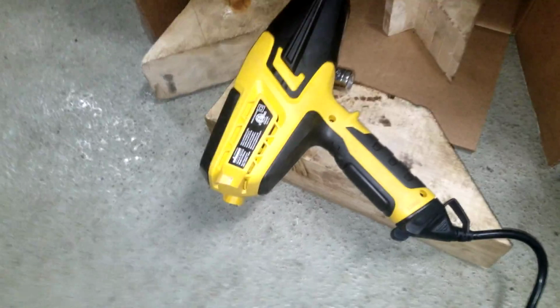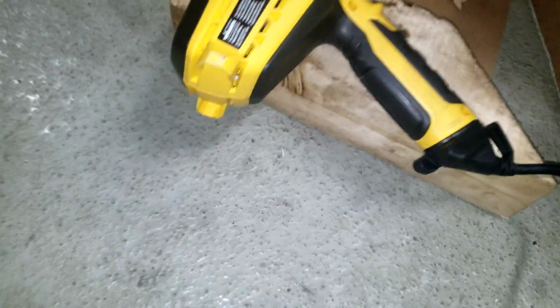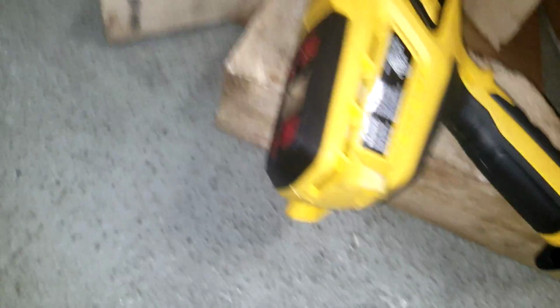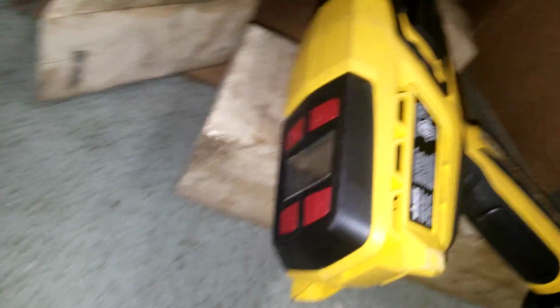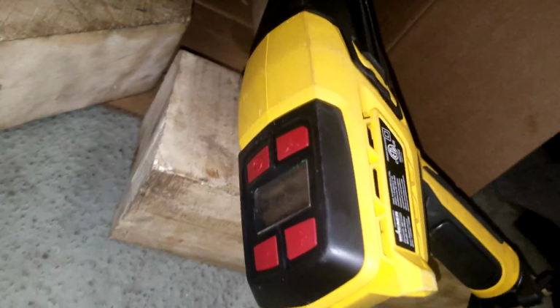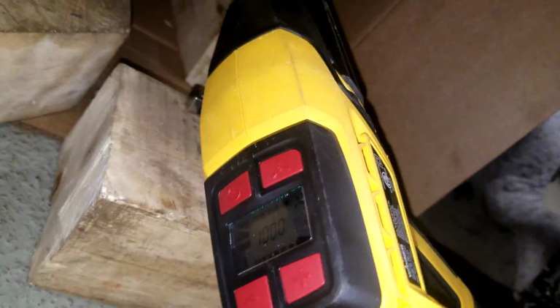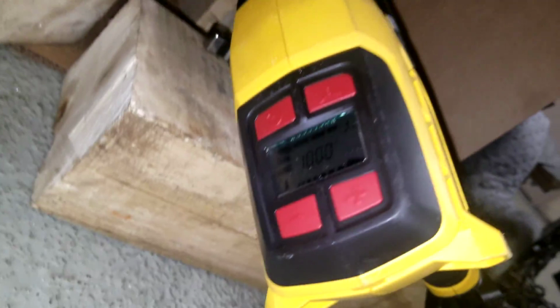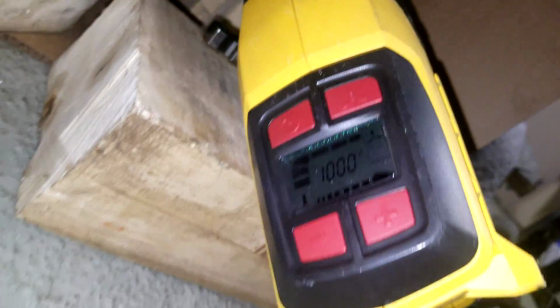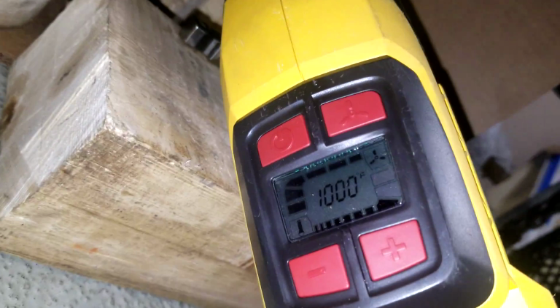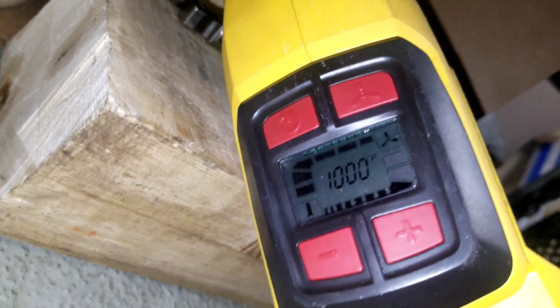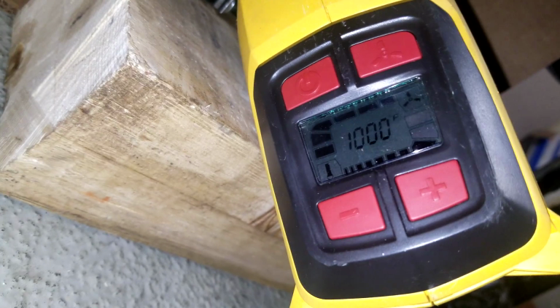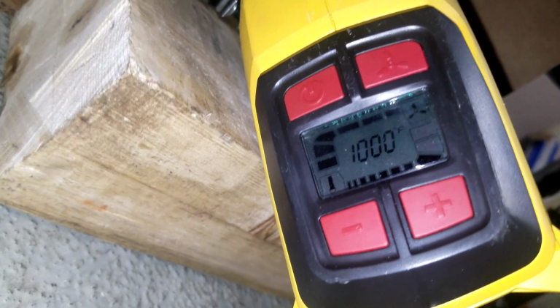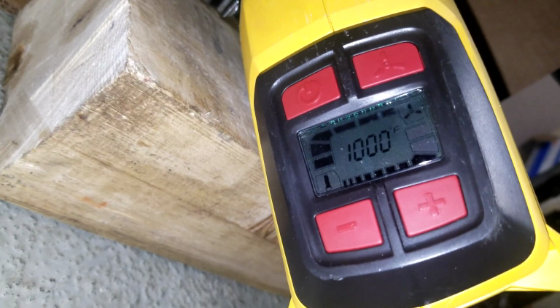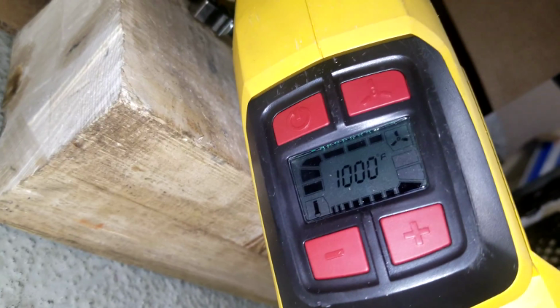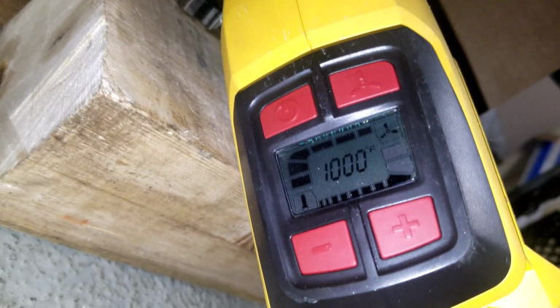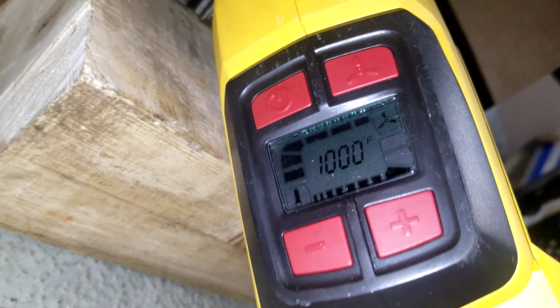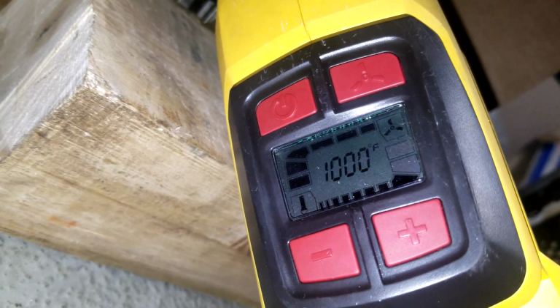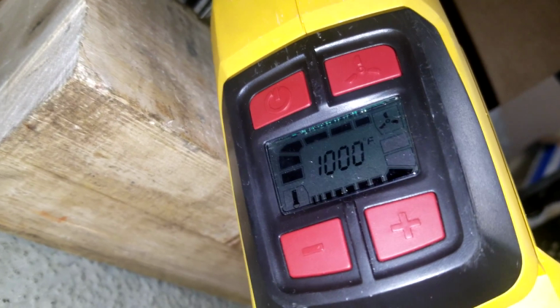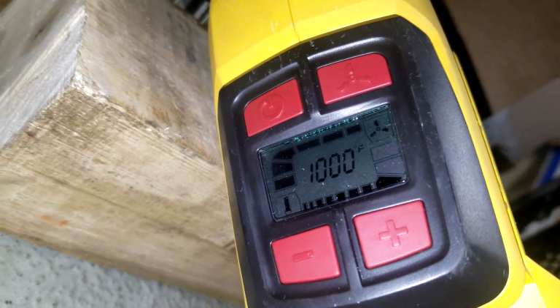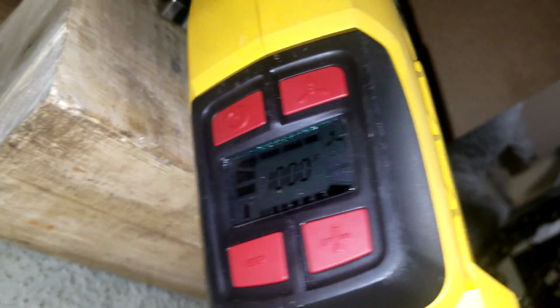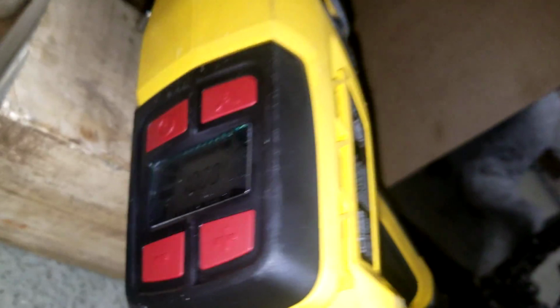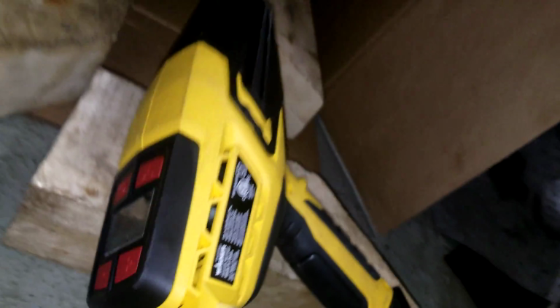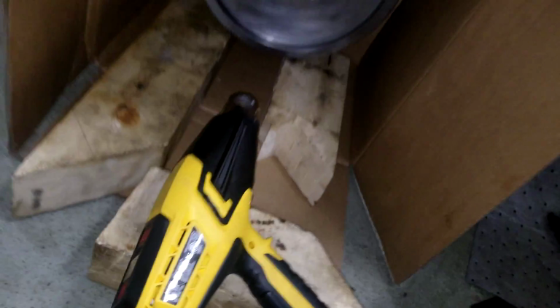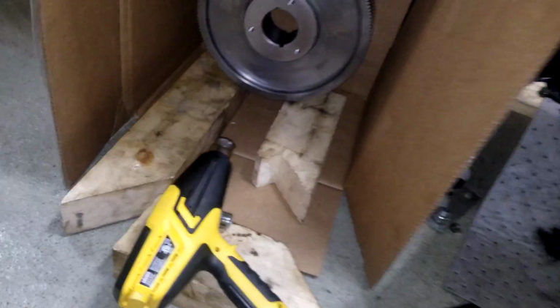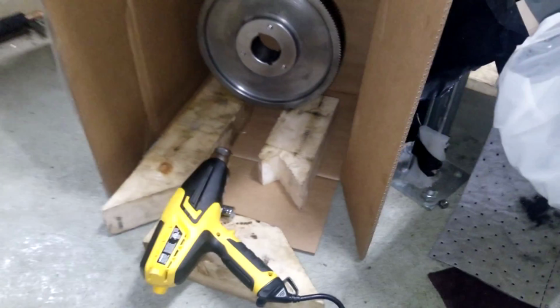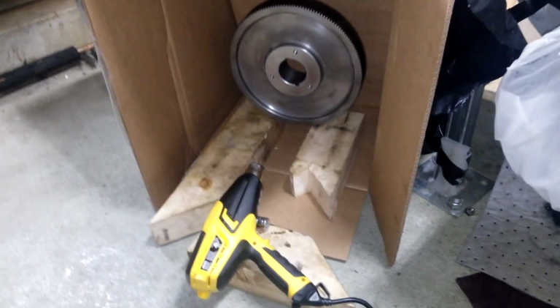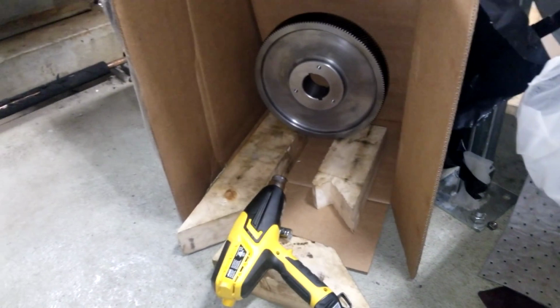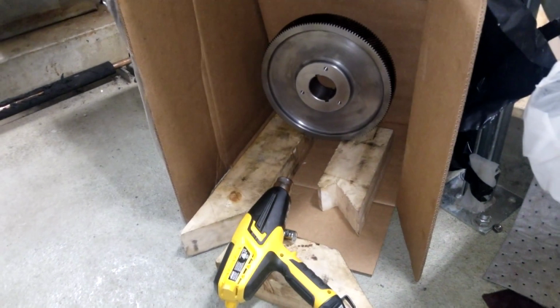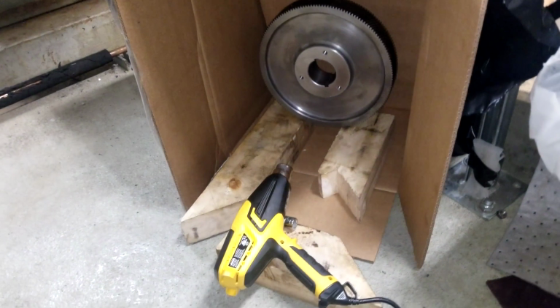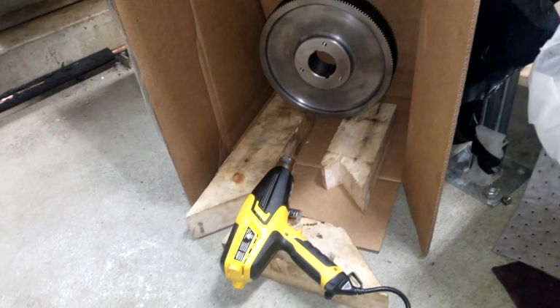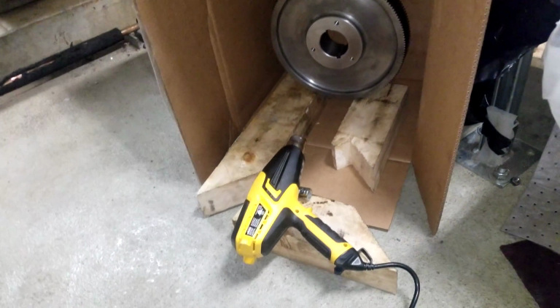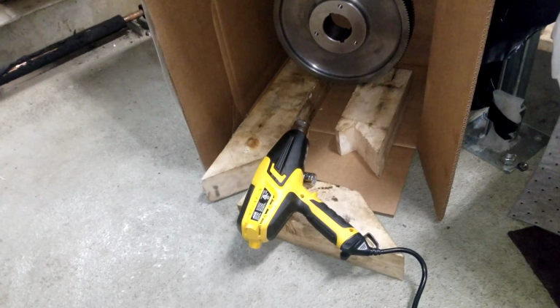We've got this cool little Wagner heat gun. I've got it set at 1,000 degrees now, but you can vary it down to around 150 or even 100 degrees. So it's pretty versatile.